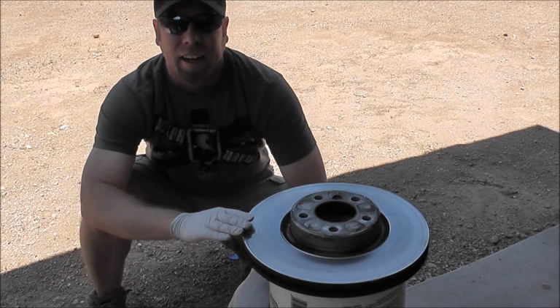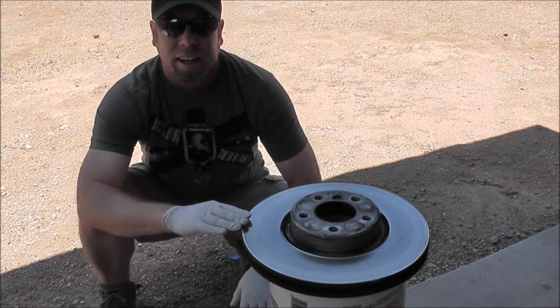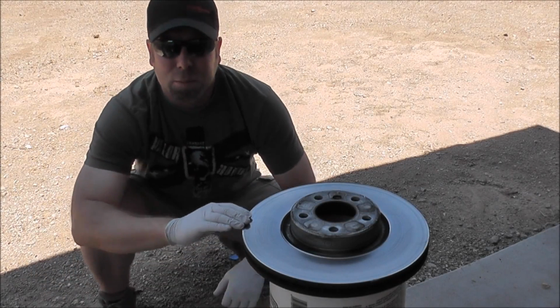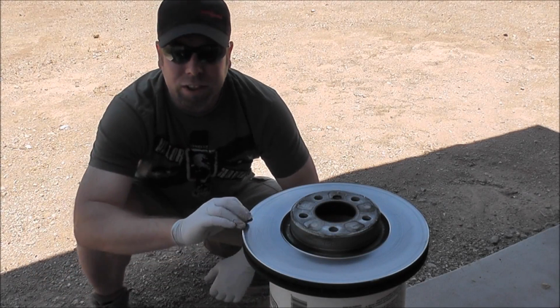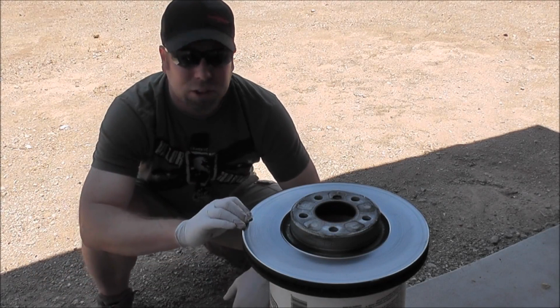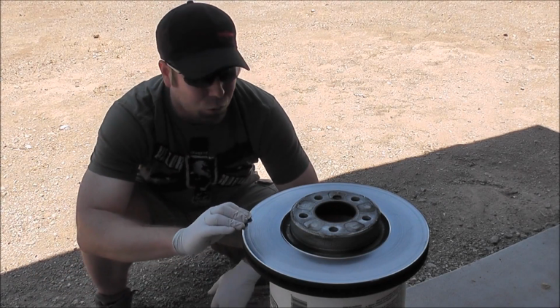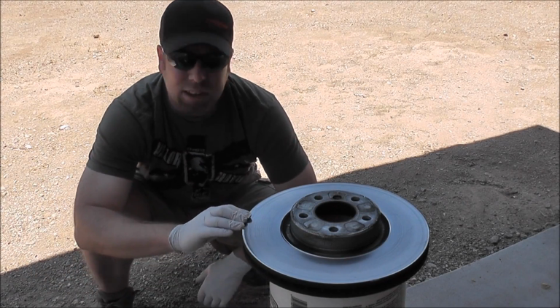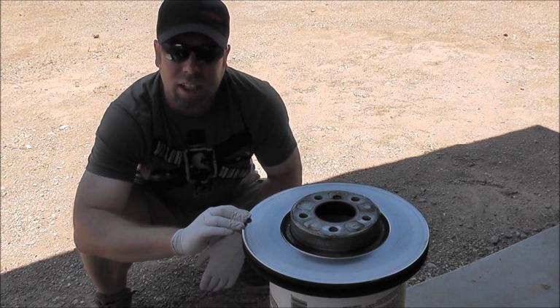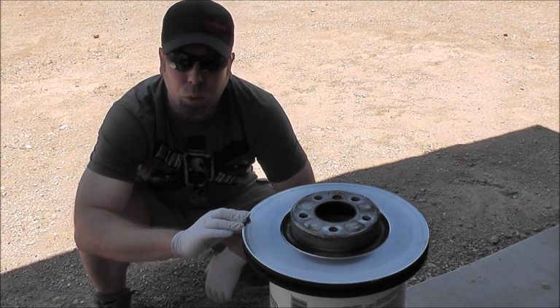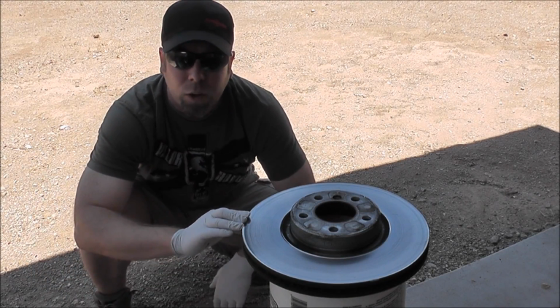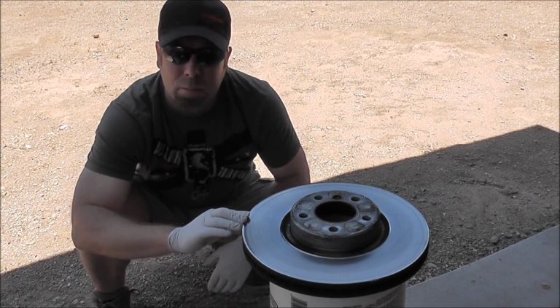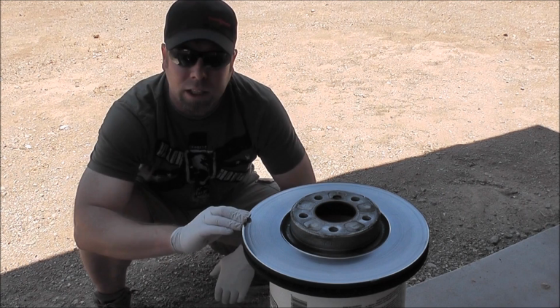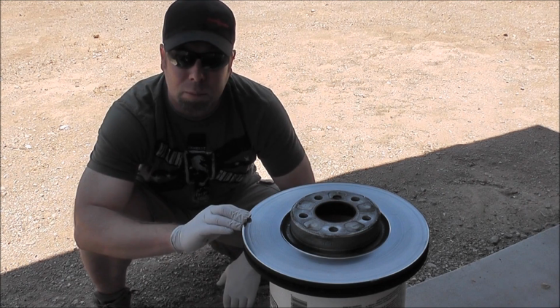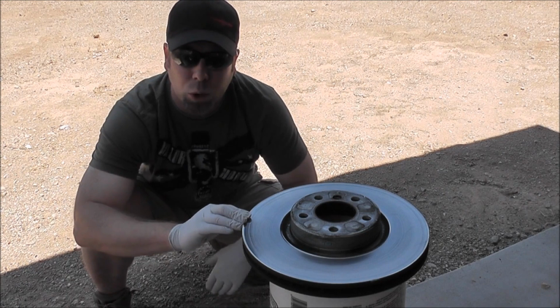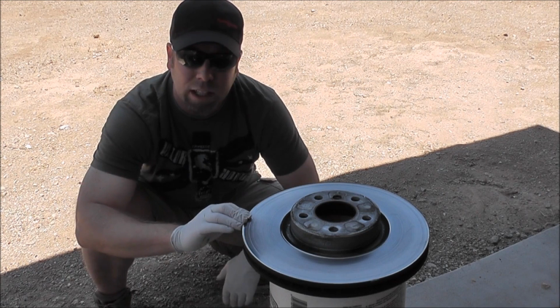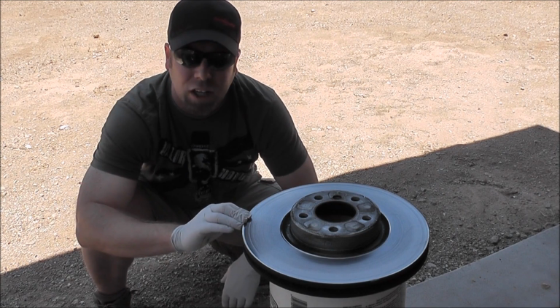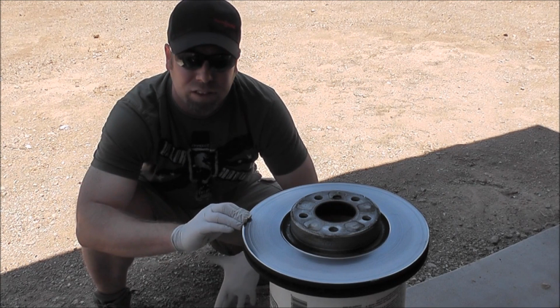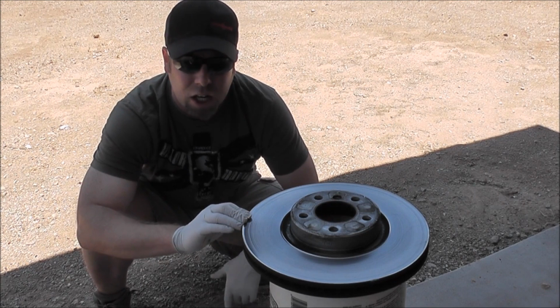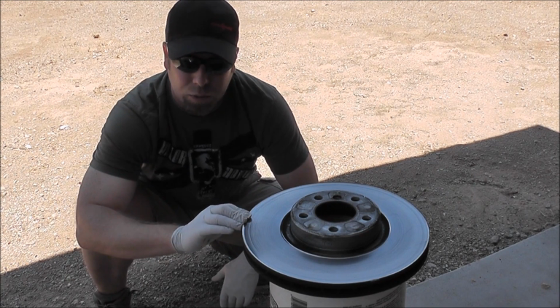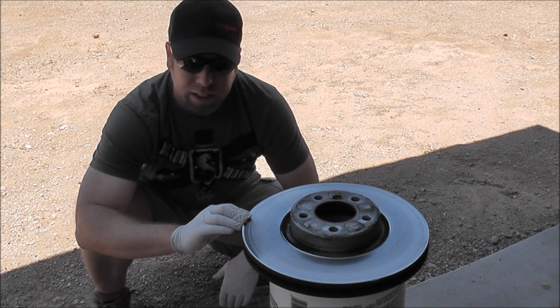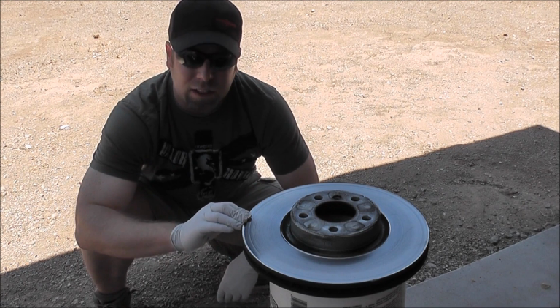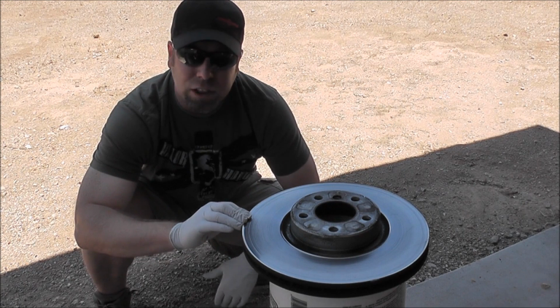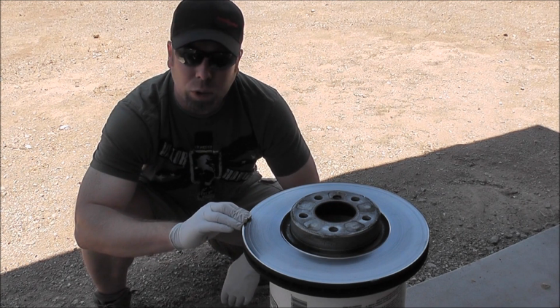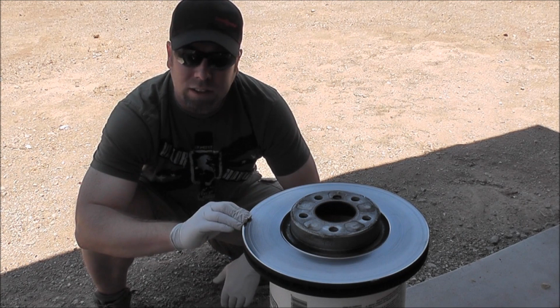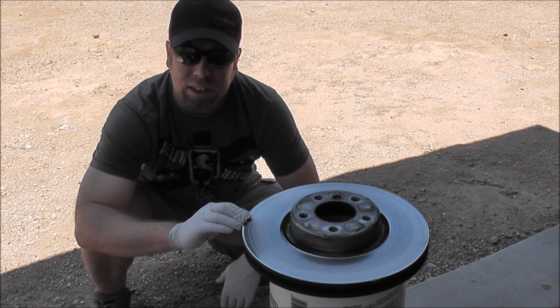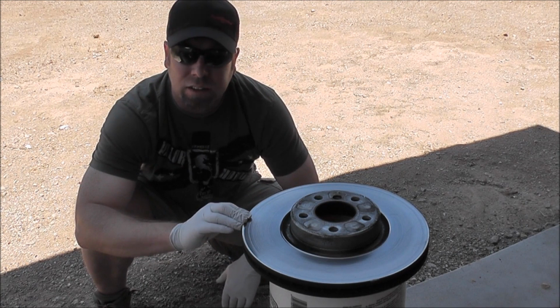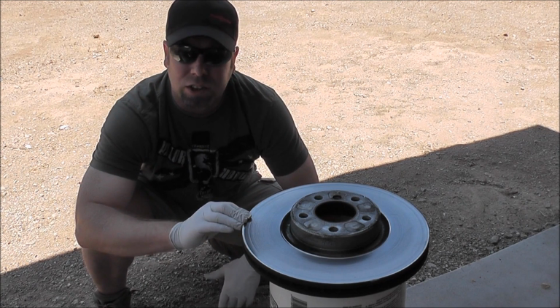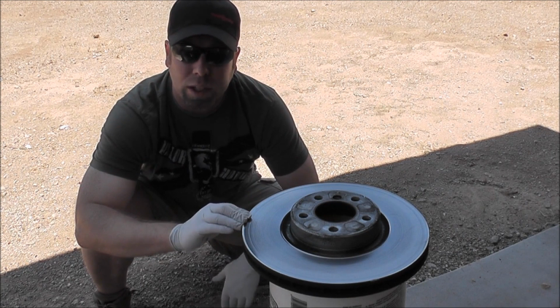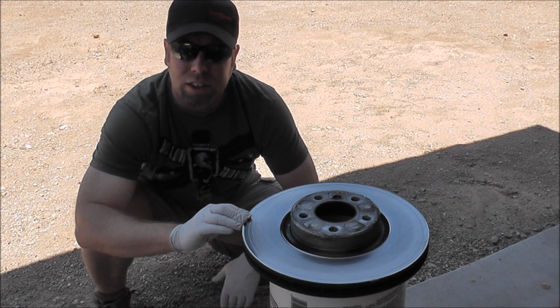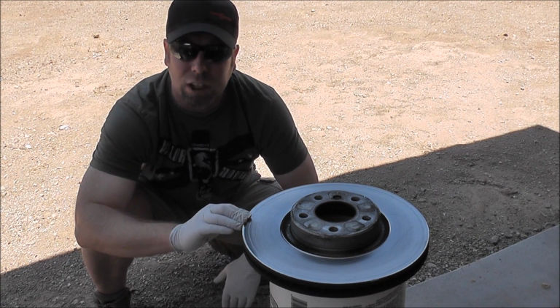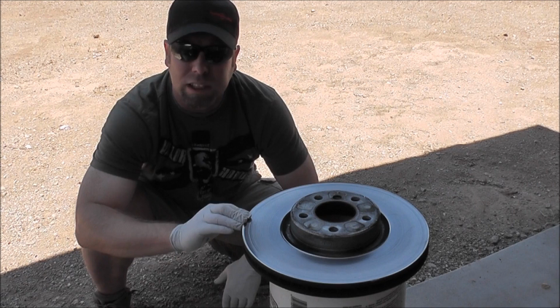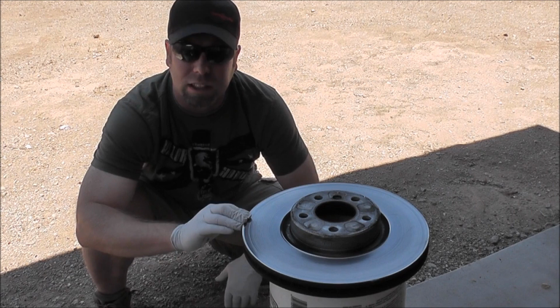Hey guys, Patriot coming to you once again. We're going to go ahead and pick up where we left off with the WD-40 LTCI versus Brake-Free CLP test.